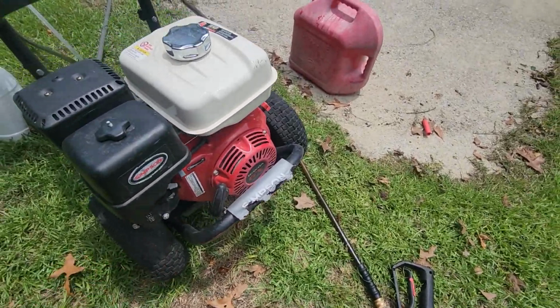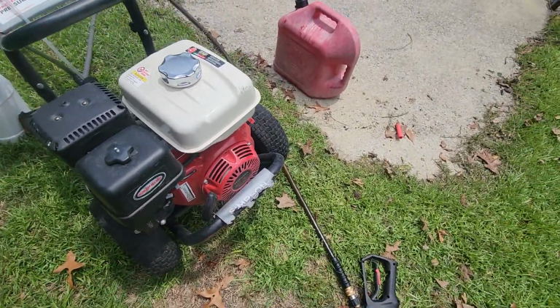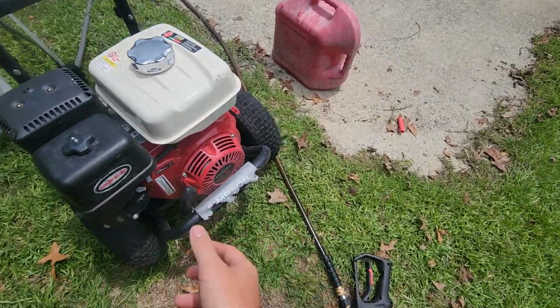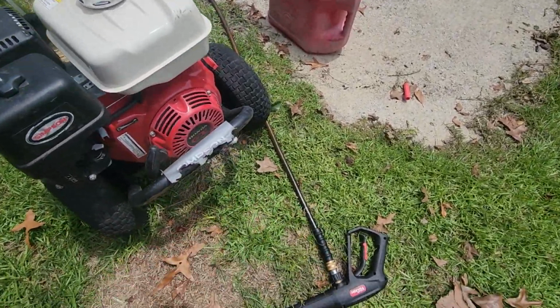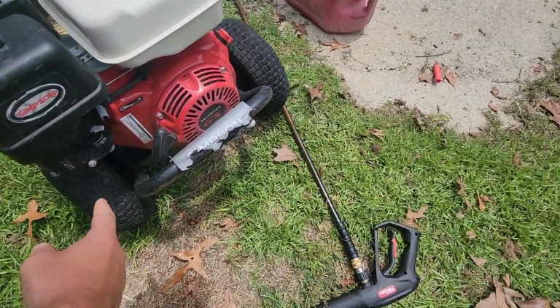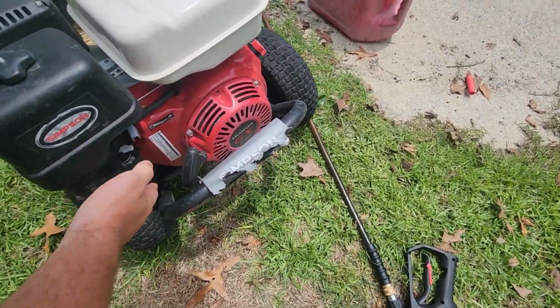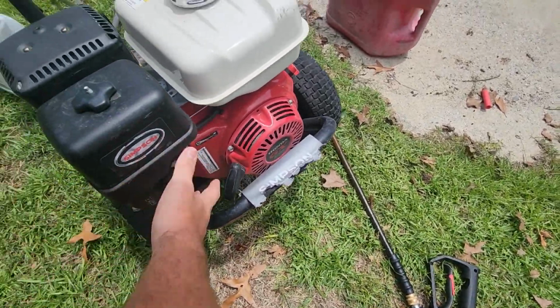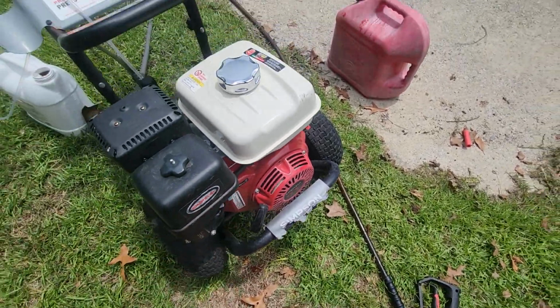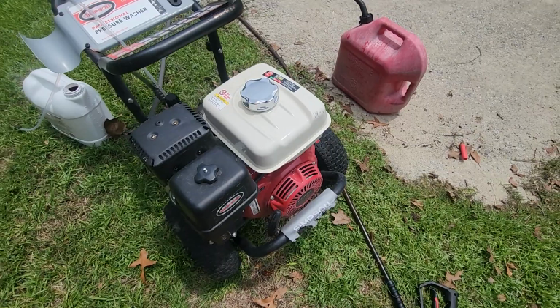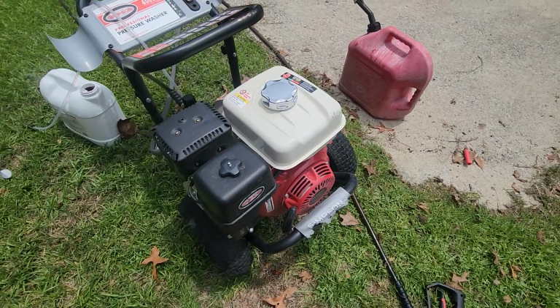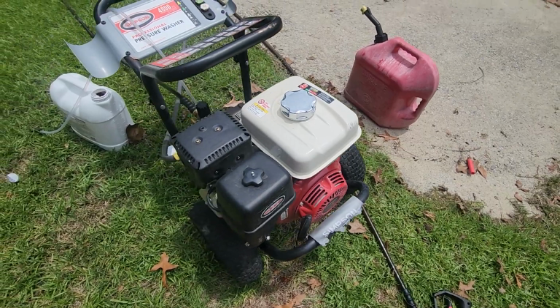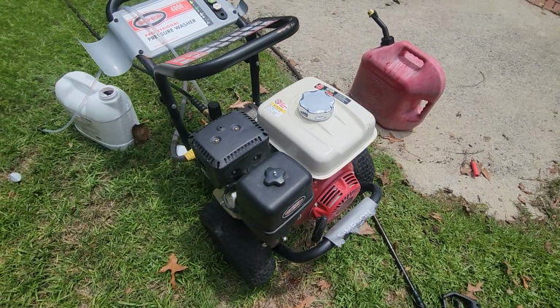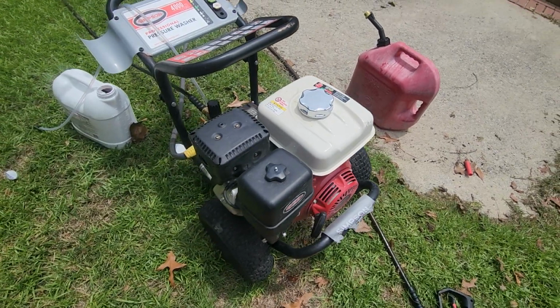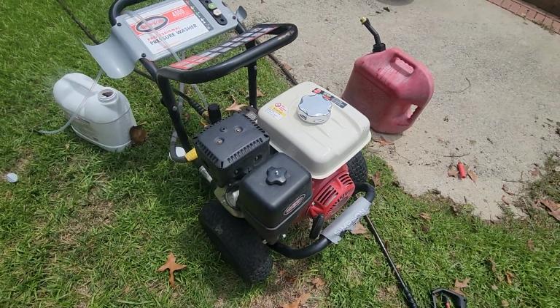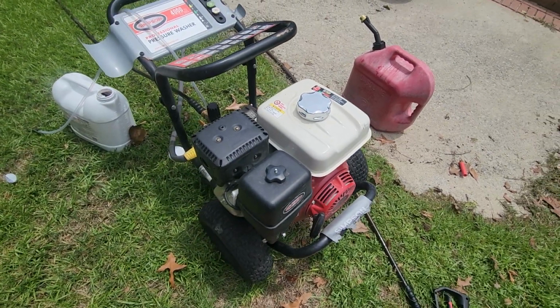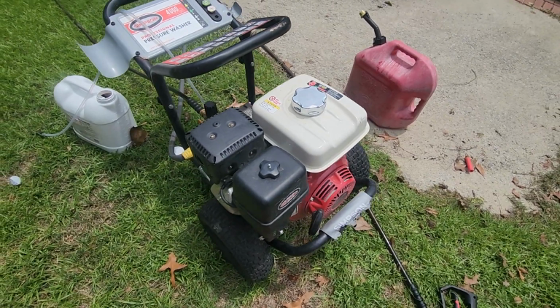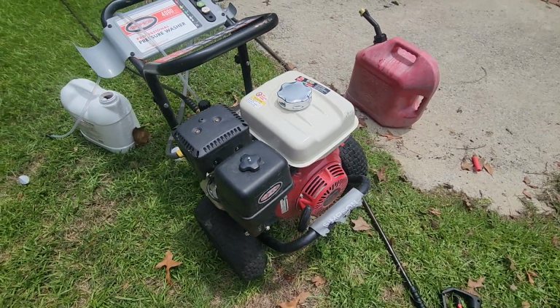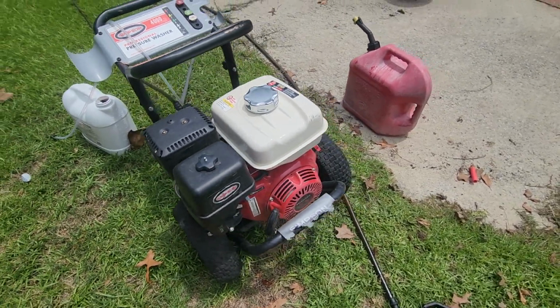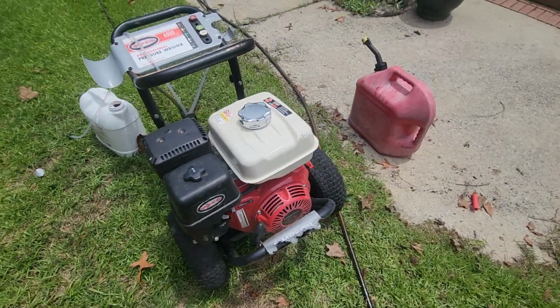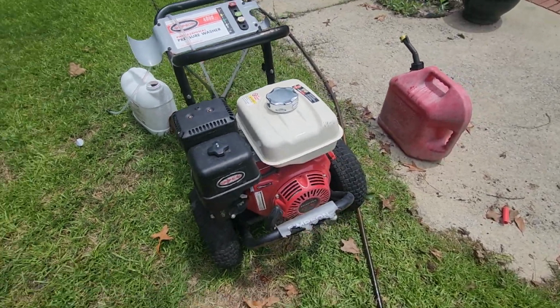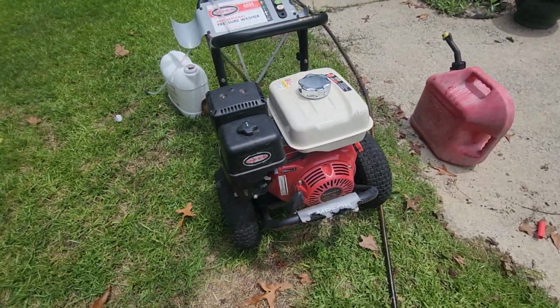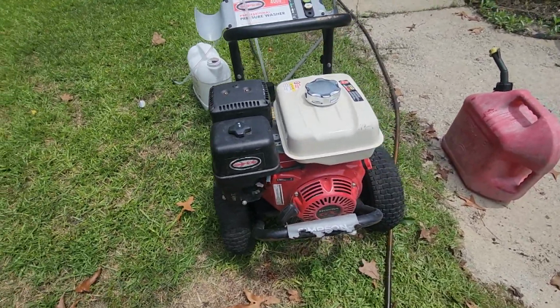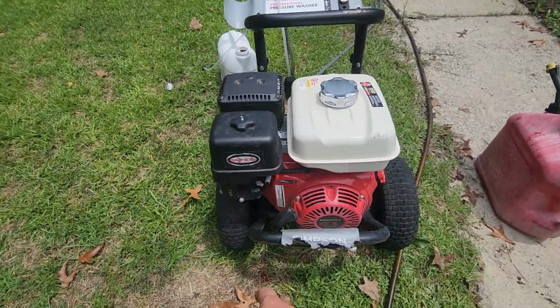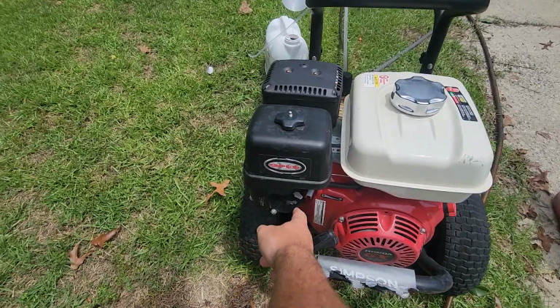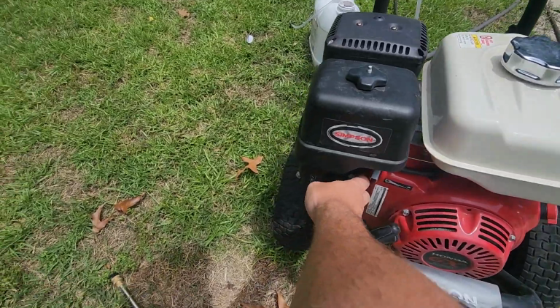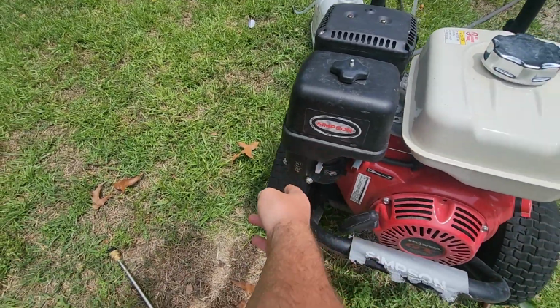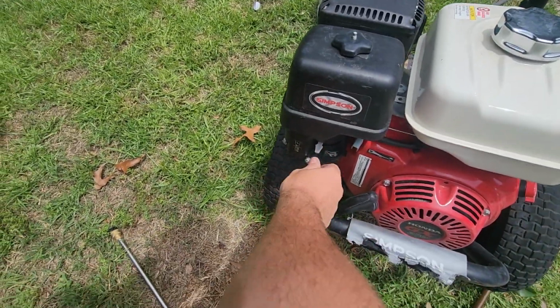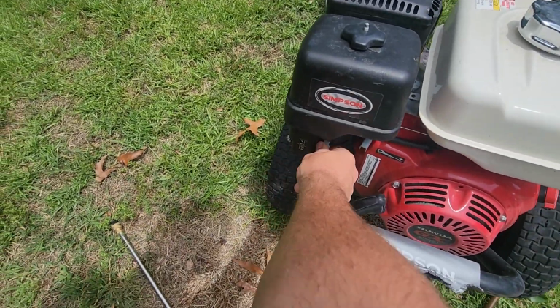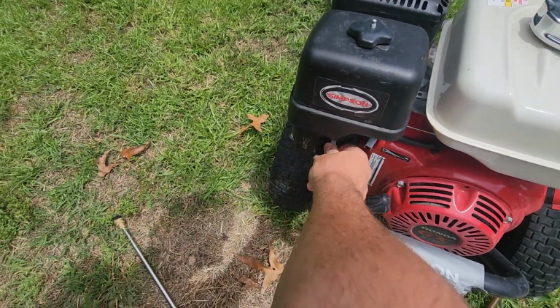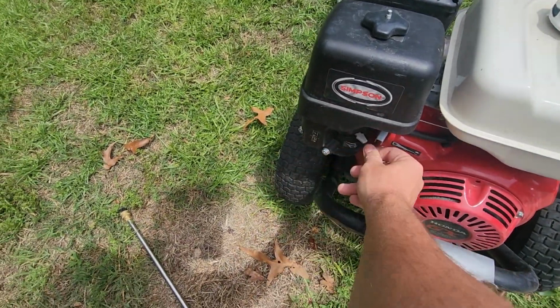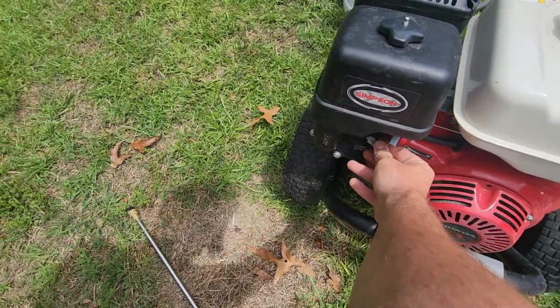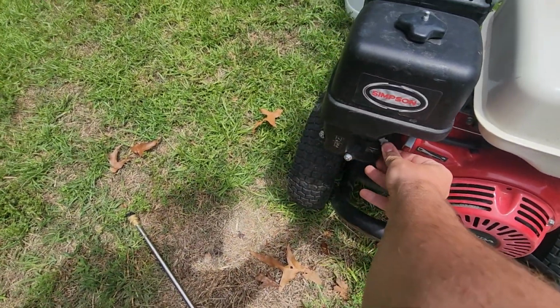On a hot day like this, I just leave it and it starts right up first pull. If it's colder, sometimes I have to put it on choke and try starting it that way.